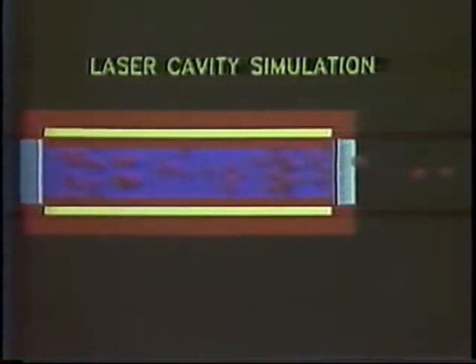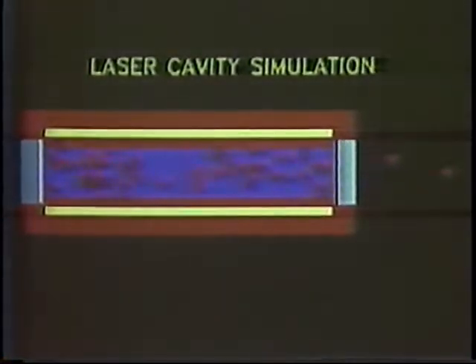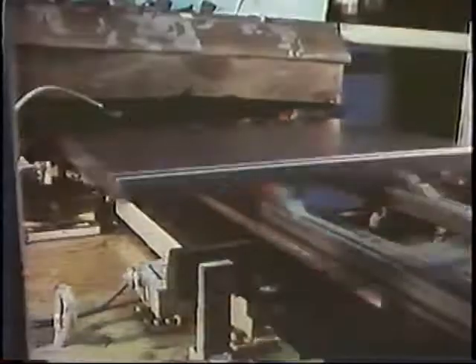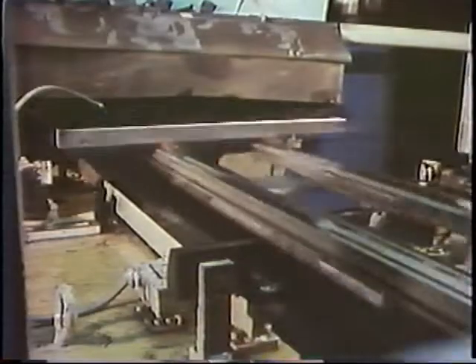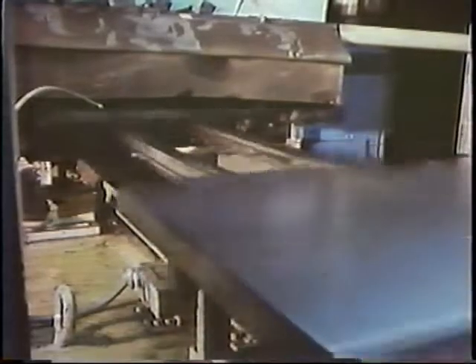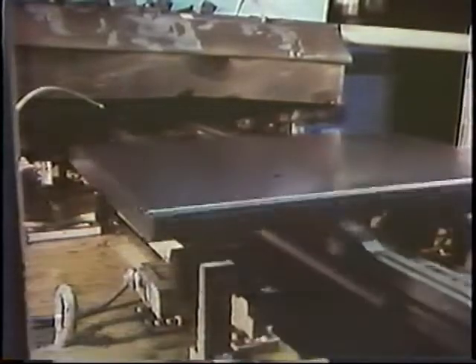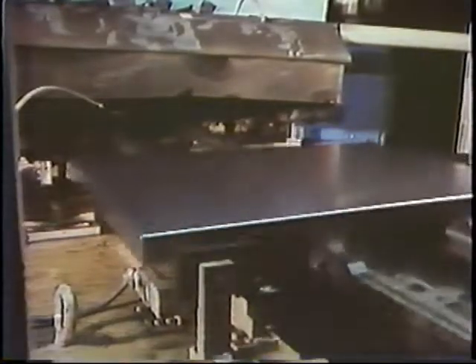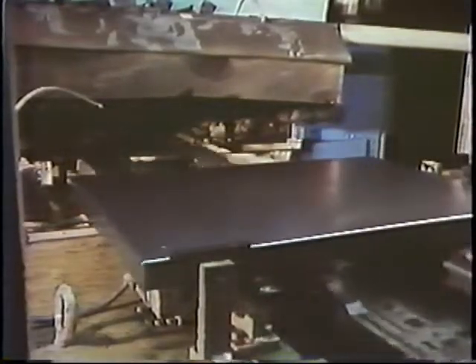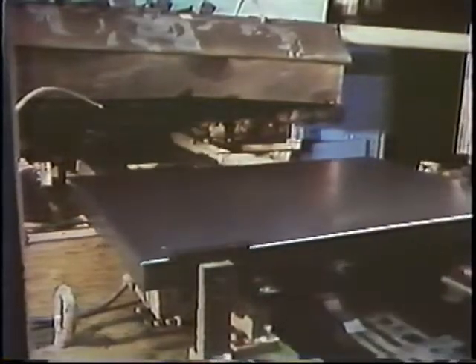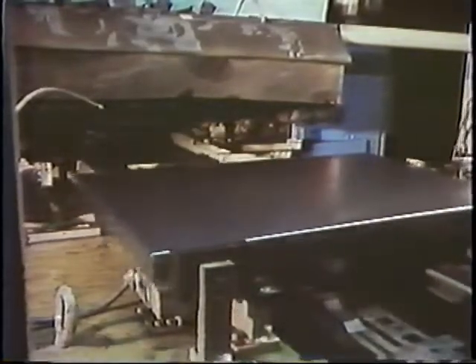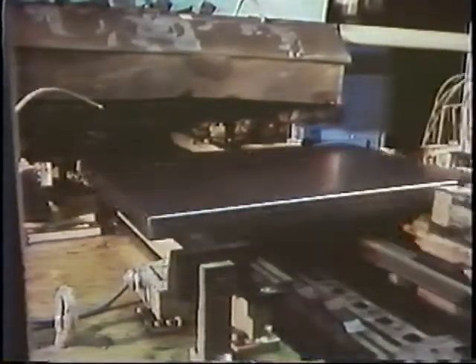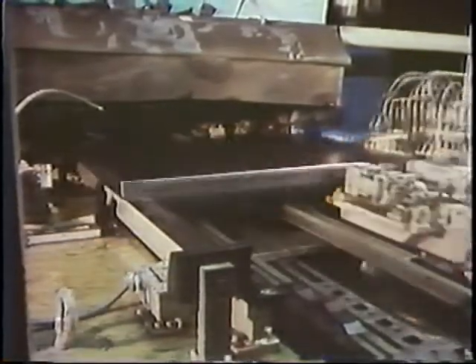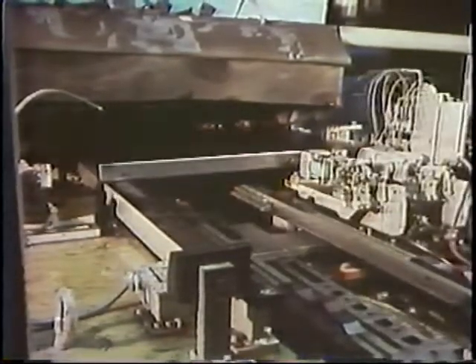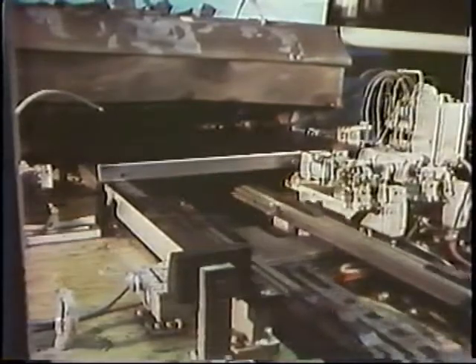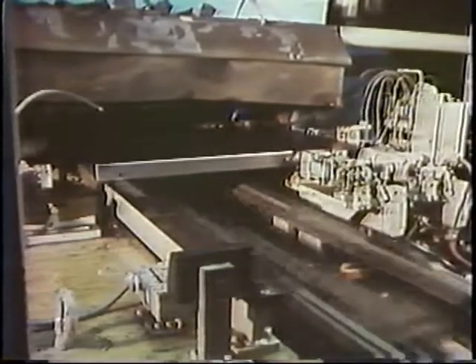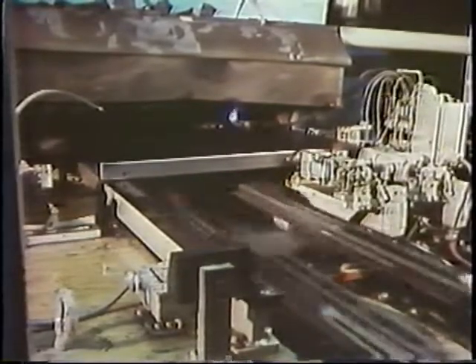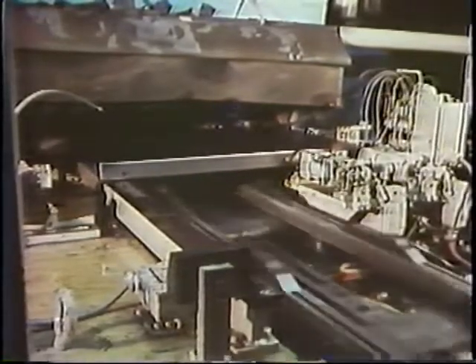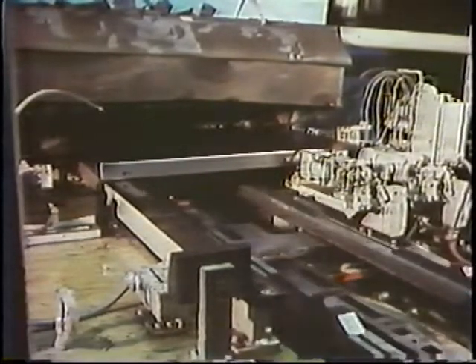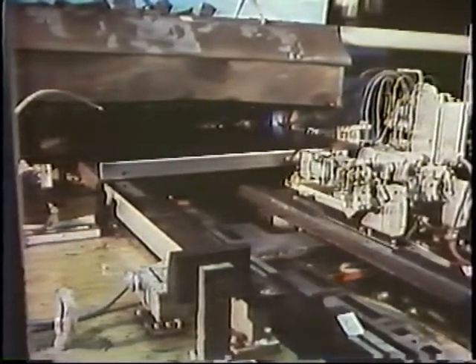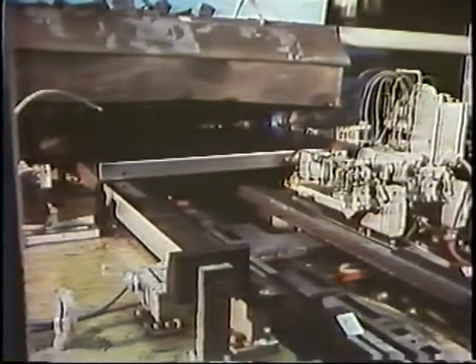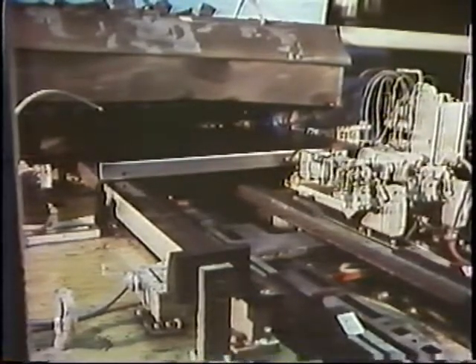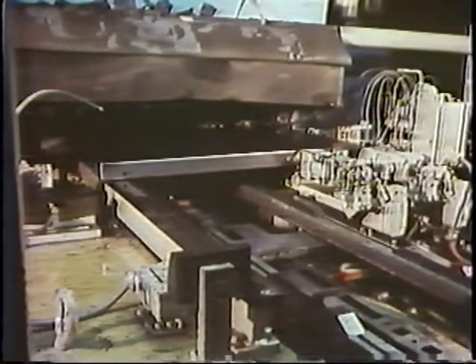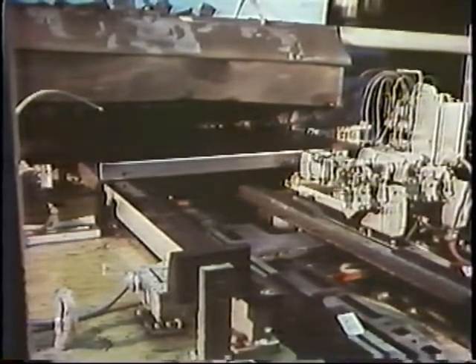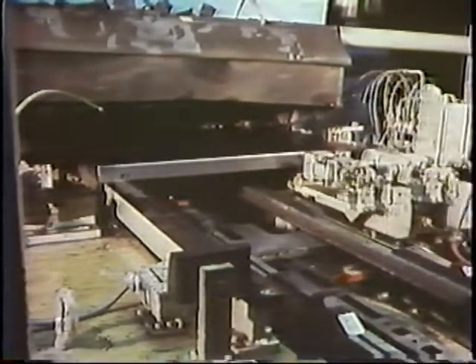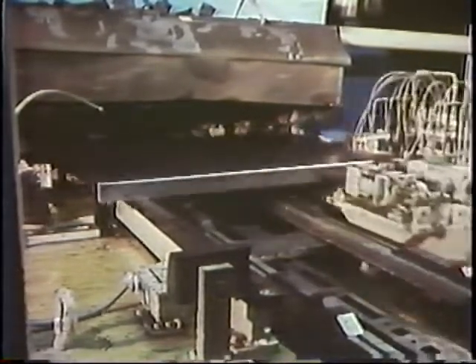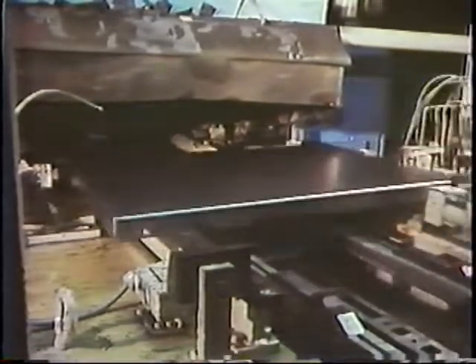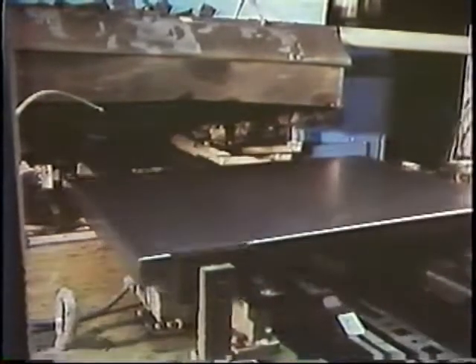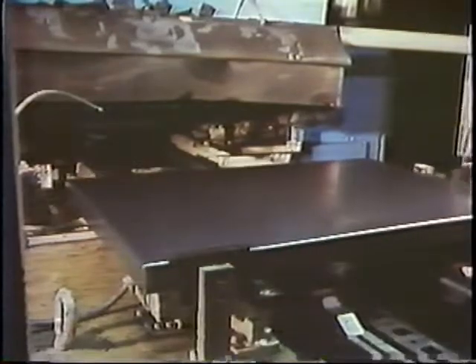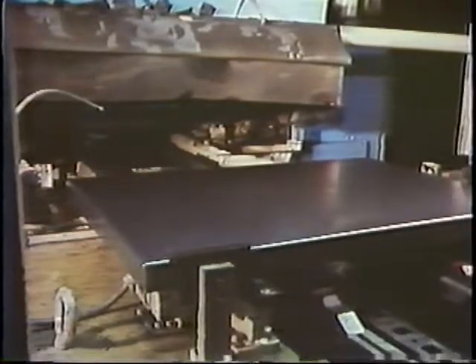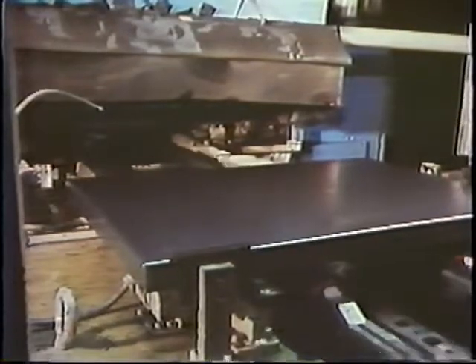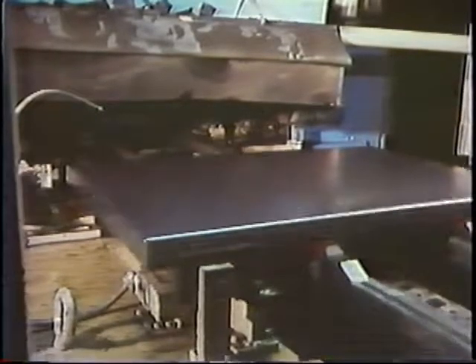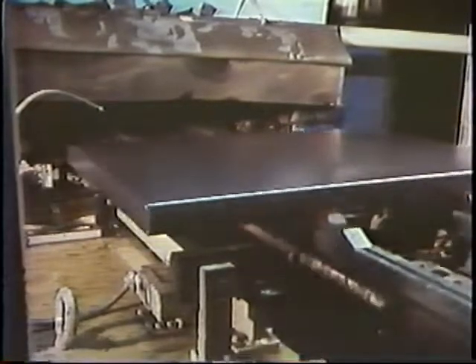For 10 years, General Electric engineers have been applying the unique properties of lasers to manufacturing operations. Today, lasers are used in GE plants to cut, drill, and weld materials.